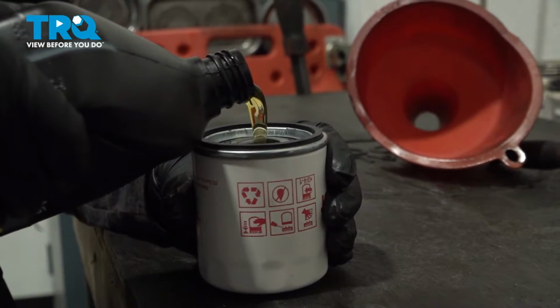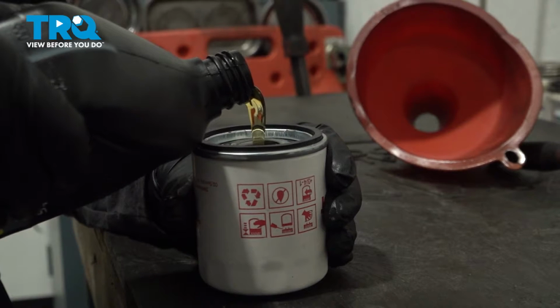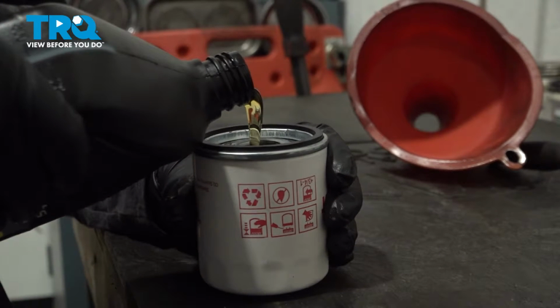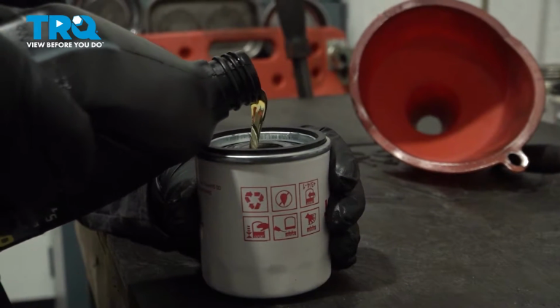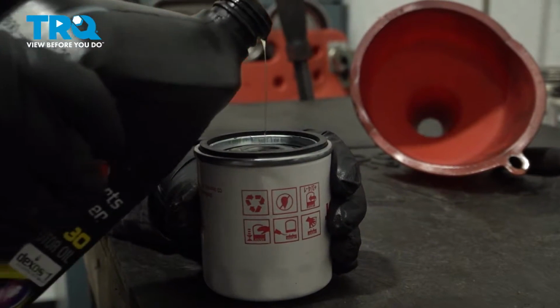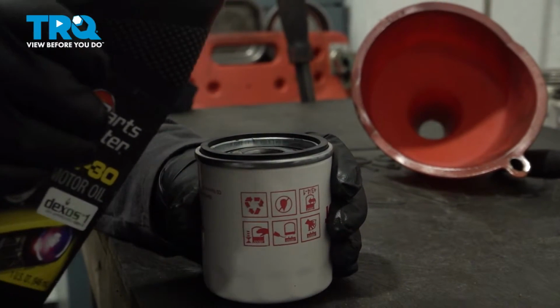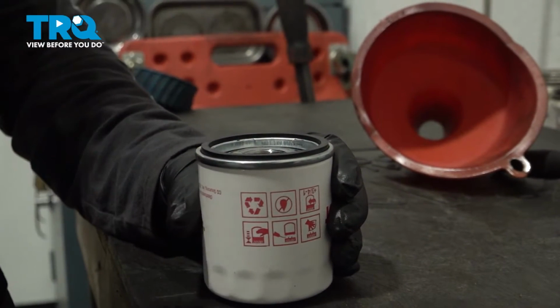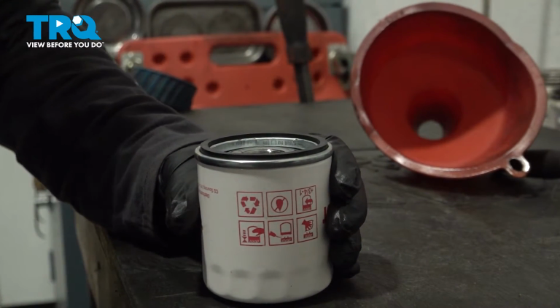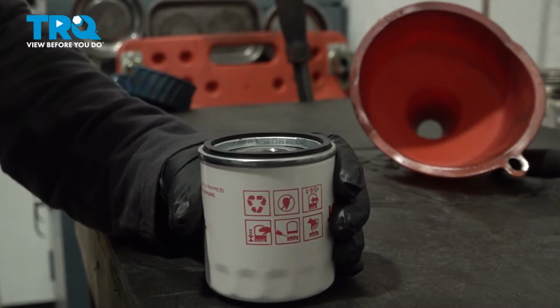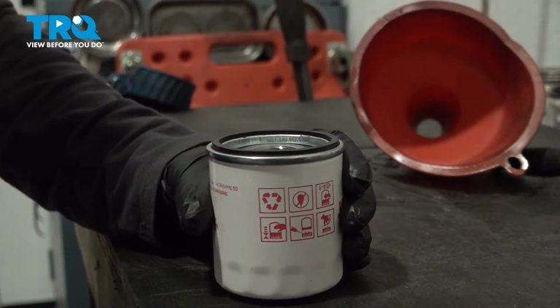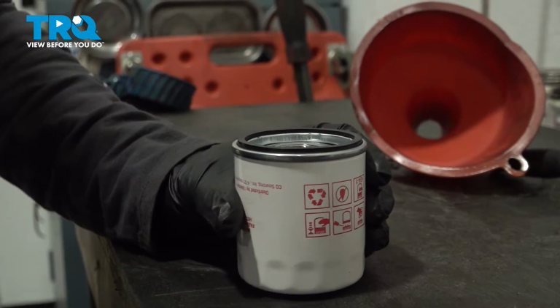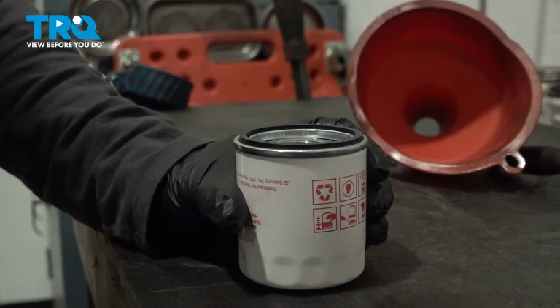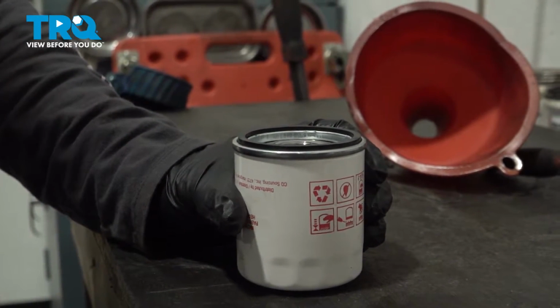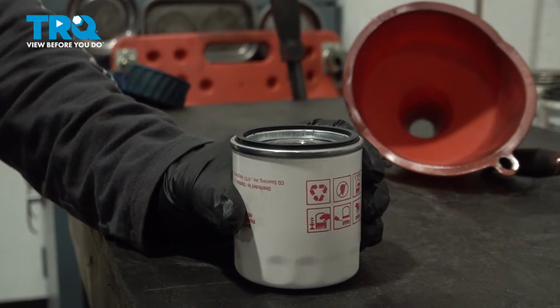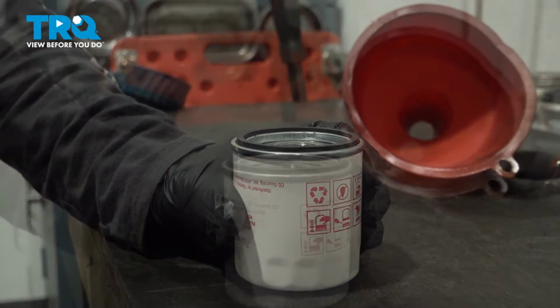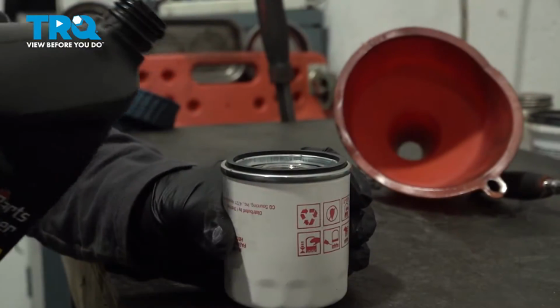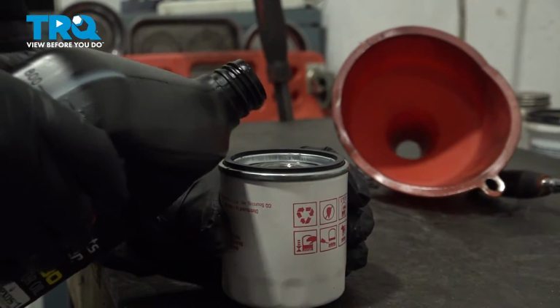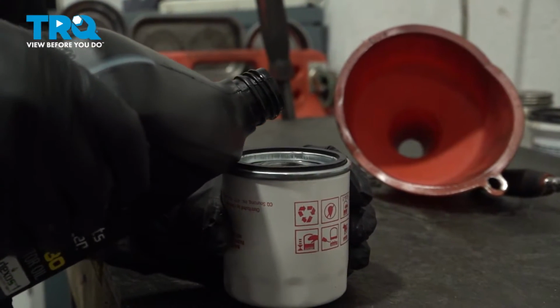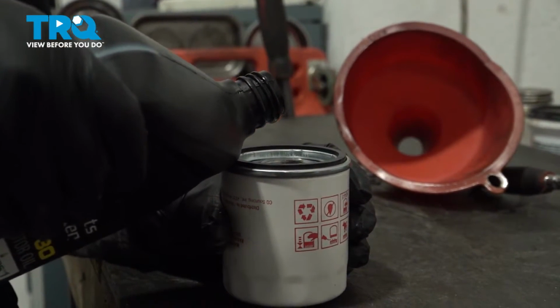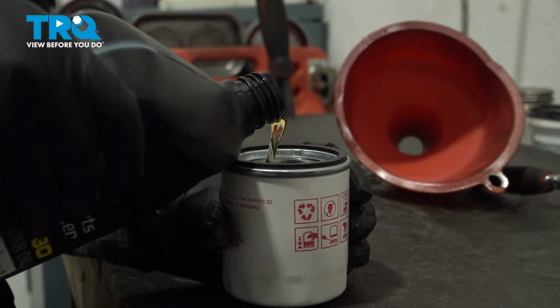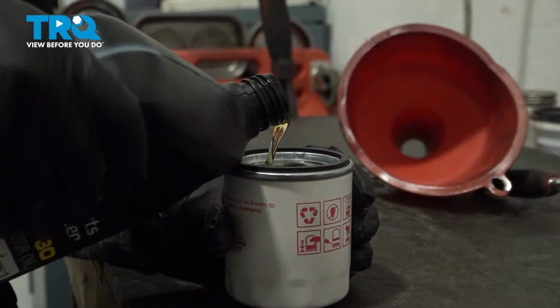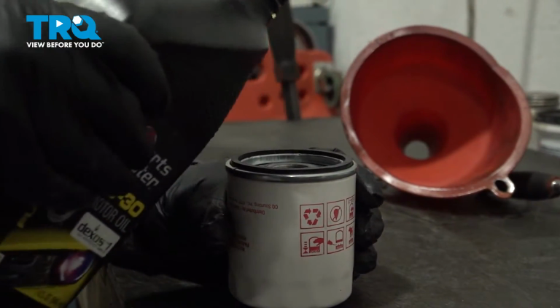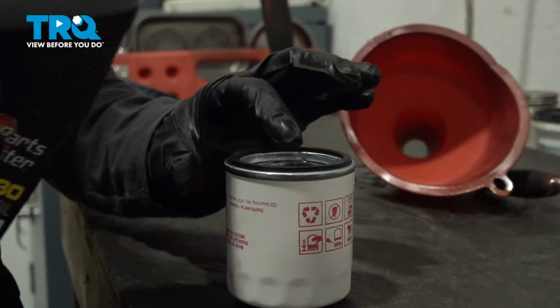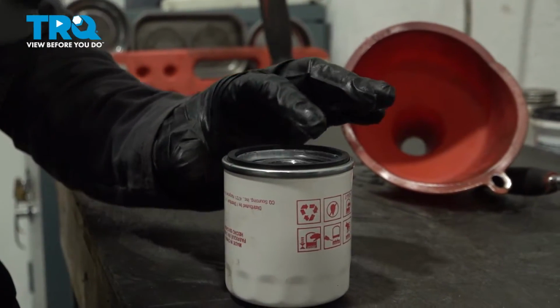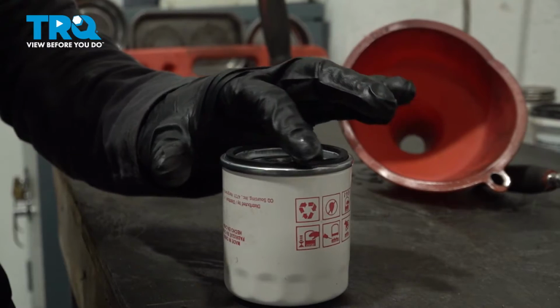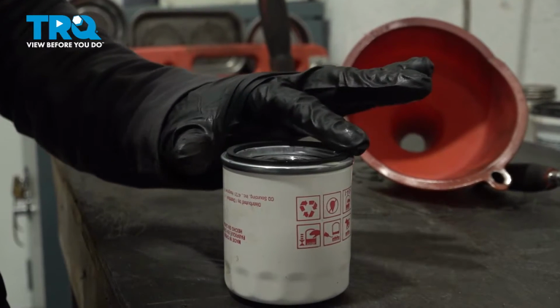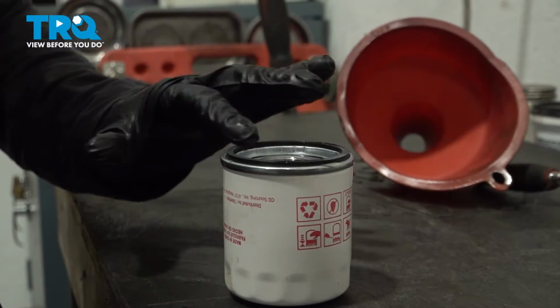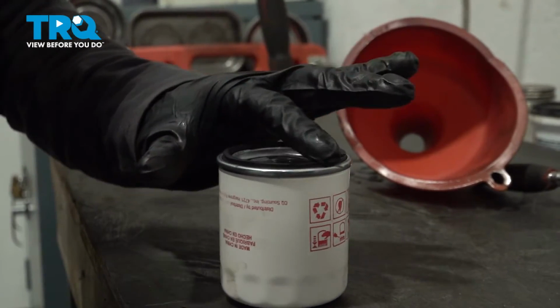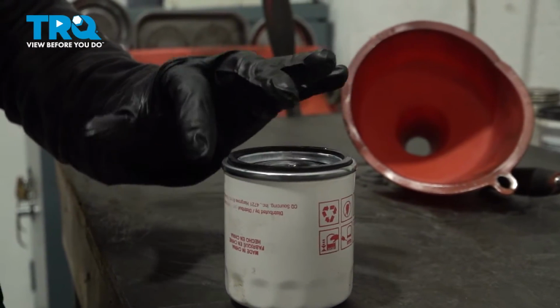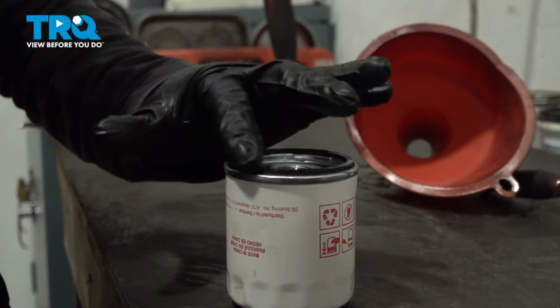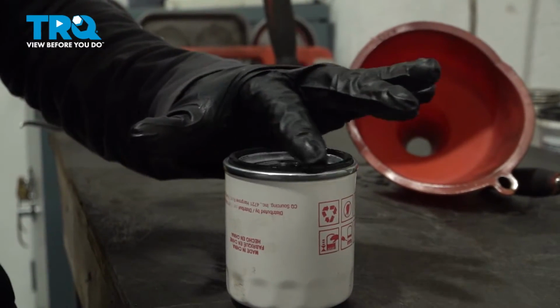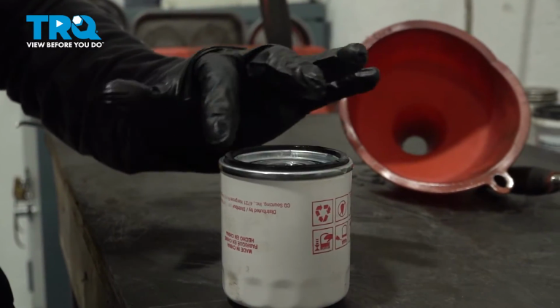What that does is it preps it from a hard stop, meaning no oil coming out of the filter. Then I'll just take a little bit and put it on the gasket — clean oil right on that gasket — and get that ready to install.